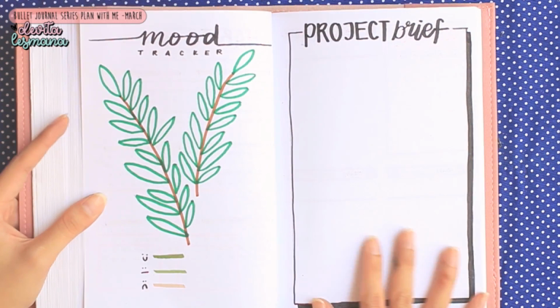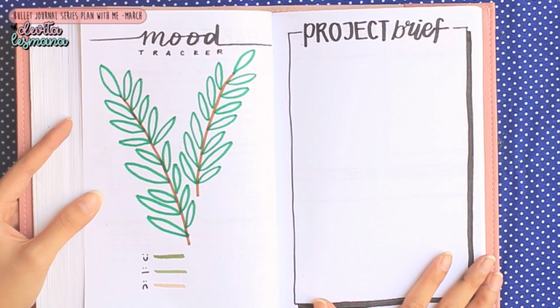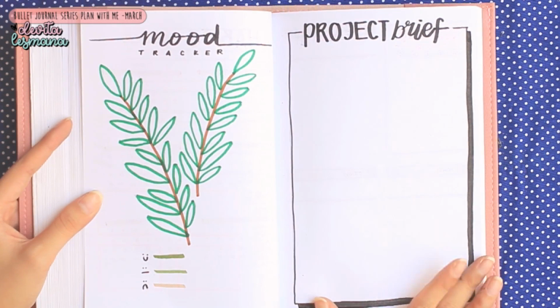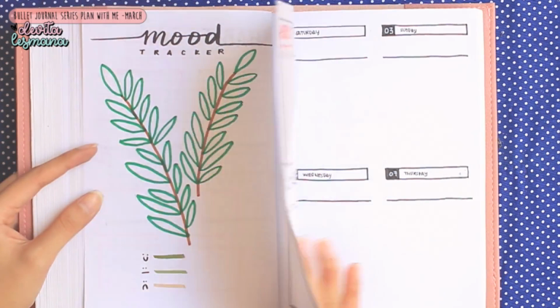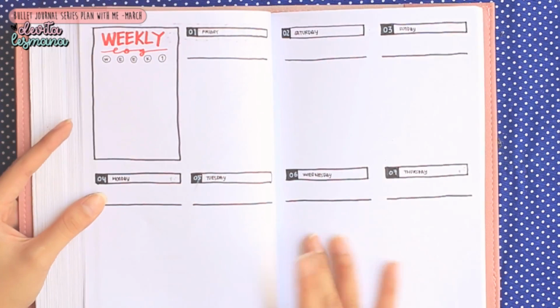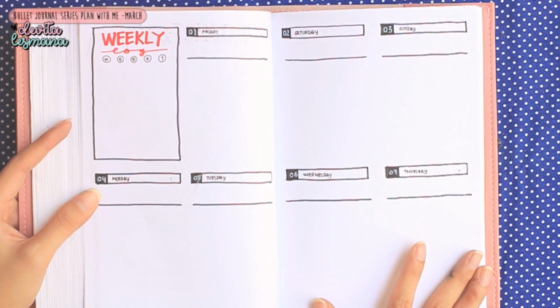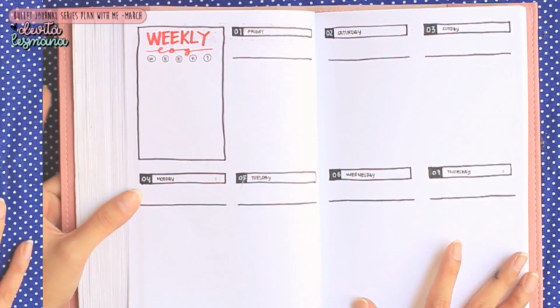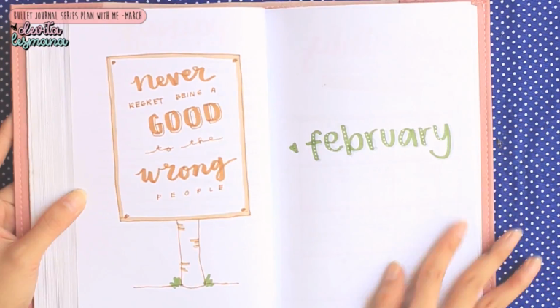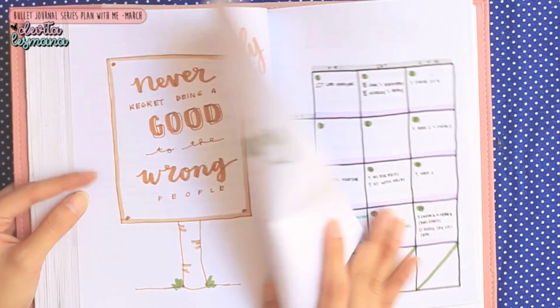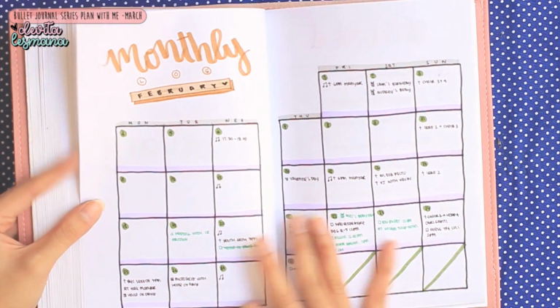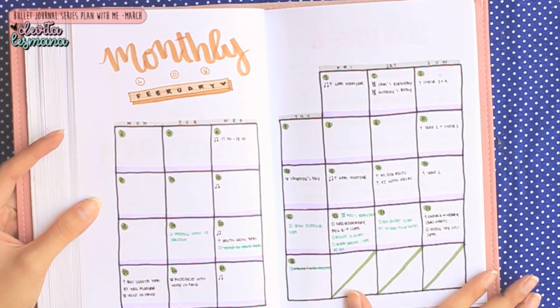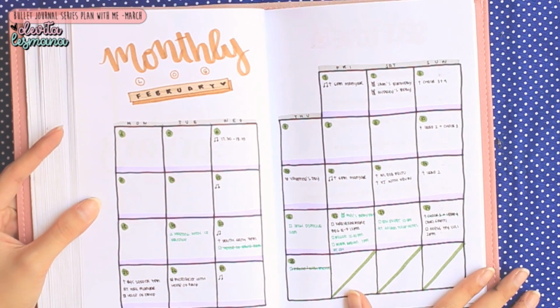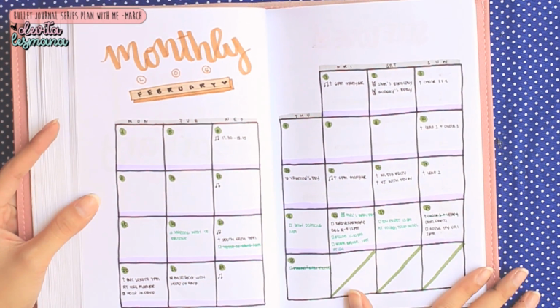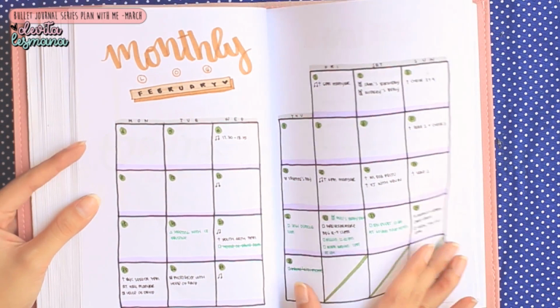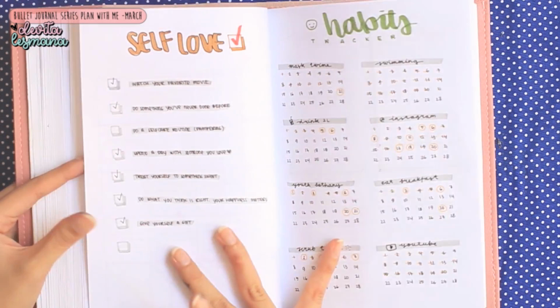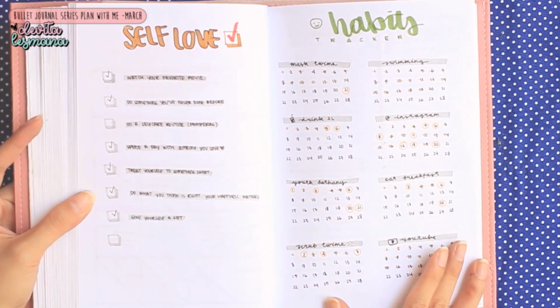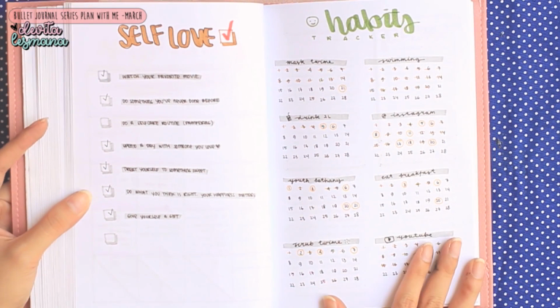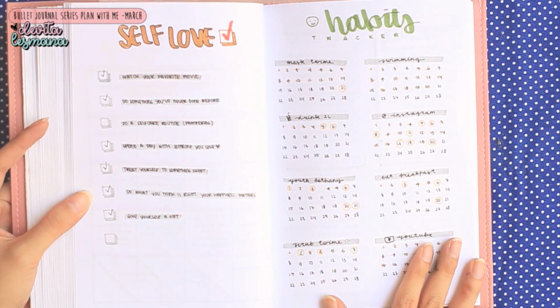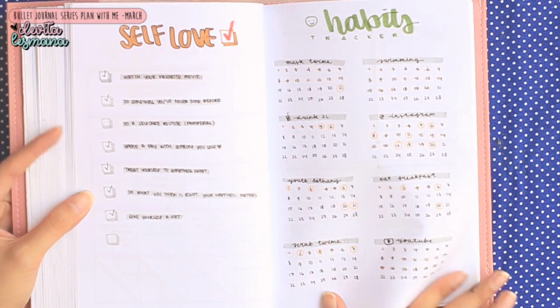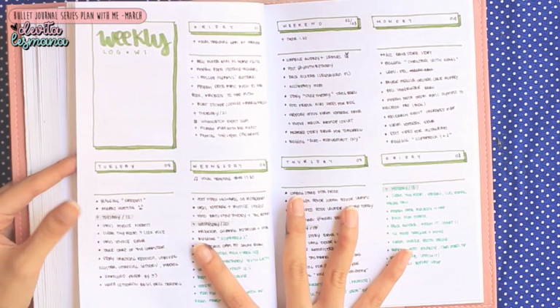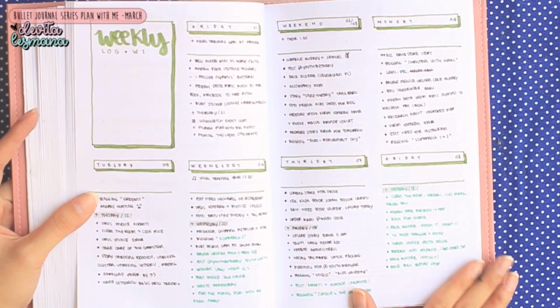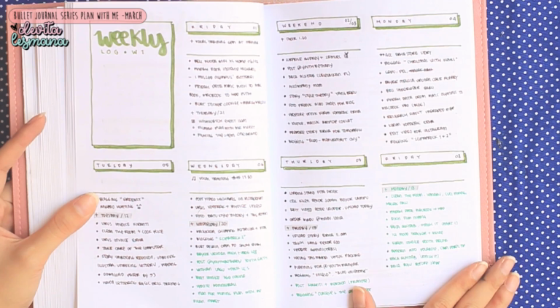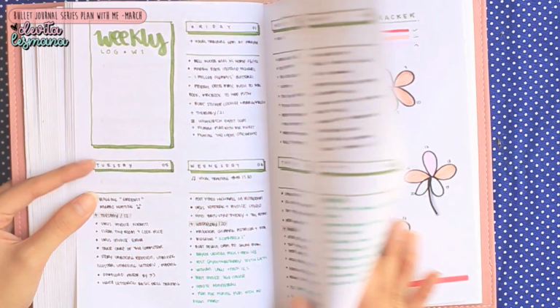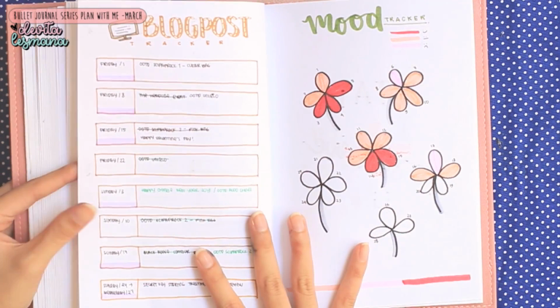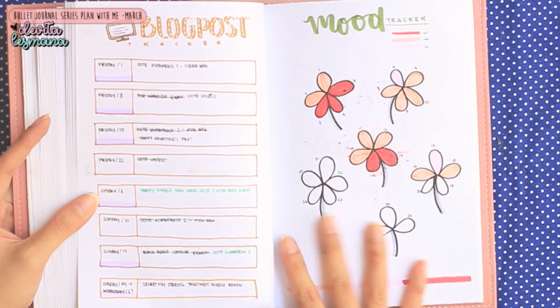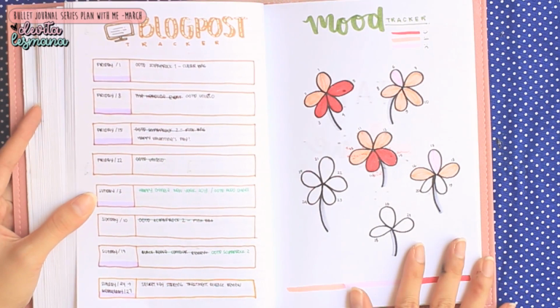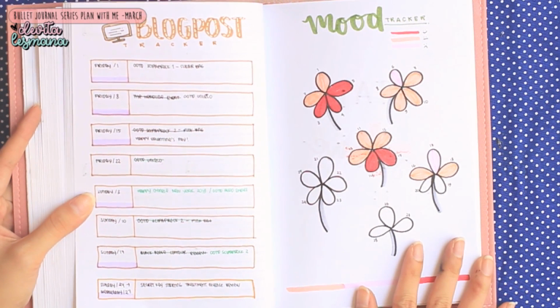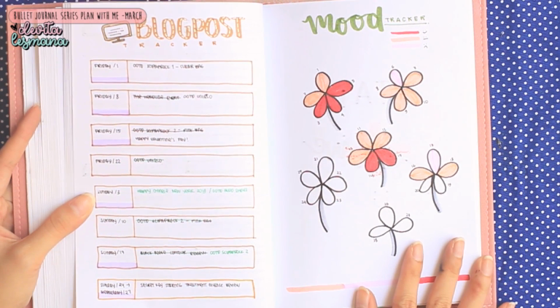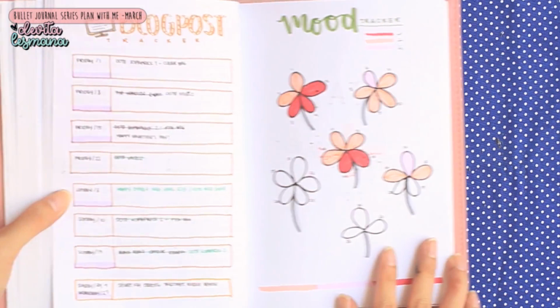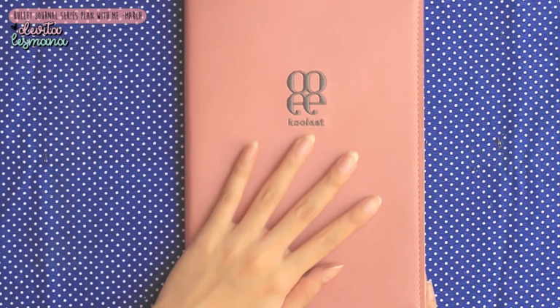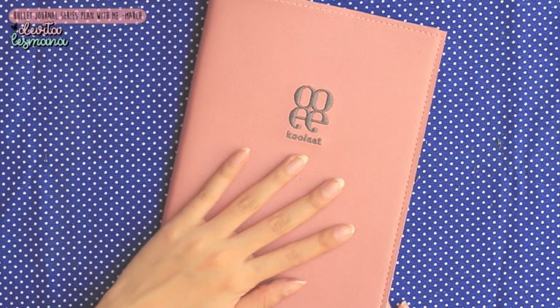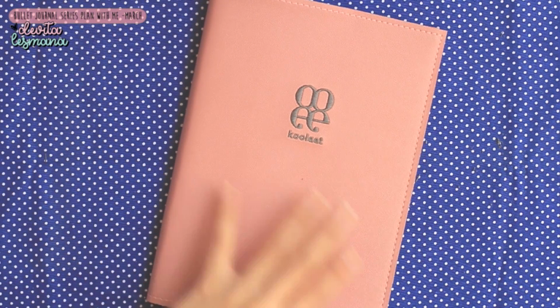Plus disini Devita juga mau kasih flip through untuk bulan Februari — jadi ini Devita mau kasih contoh buat kalian seperti apa kalau ngisi bullet journal itu. Tuh kan ada mood tracker yang gak keisi — gak masalah guys, it's okay.